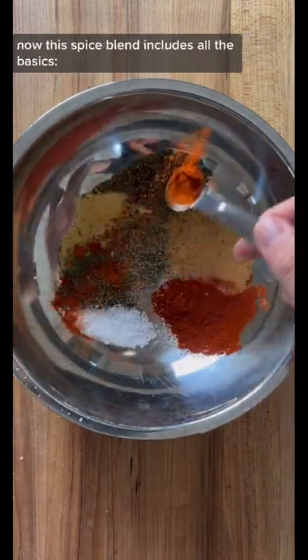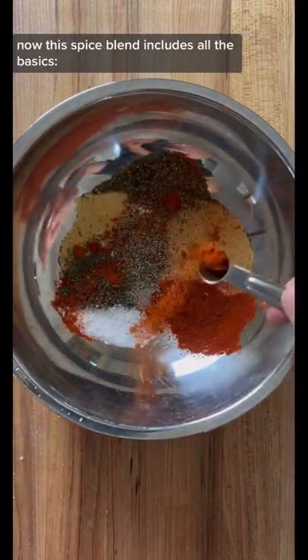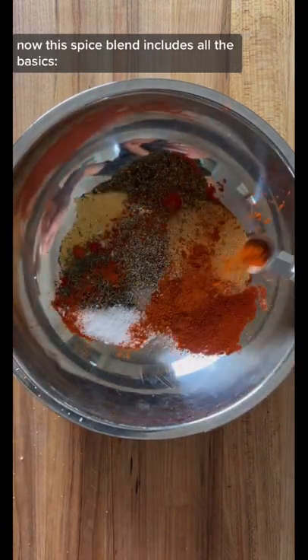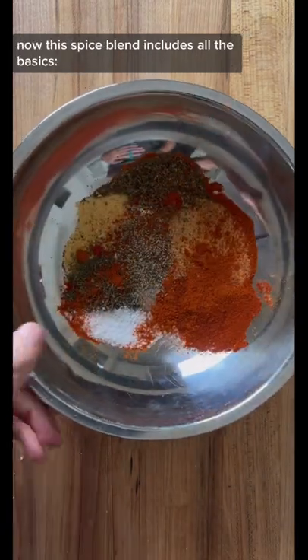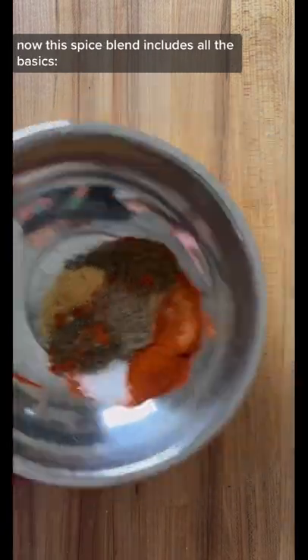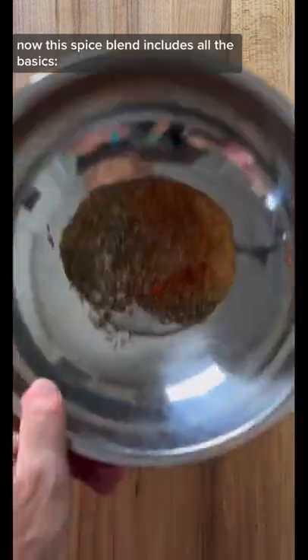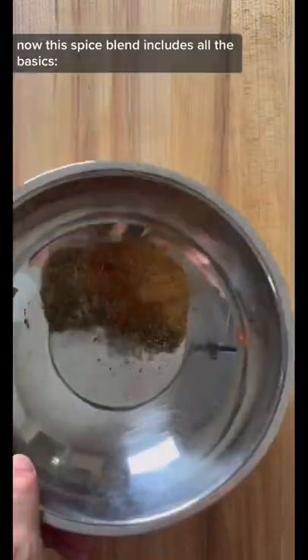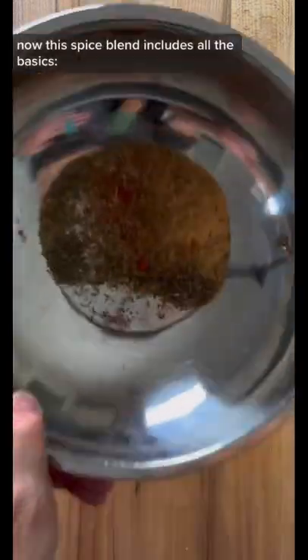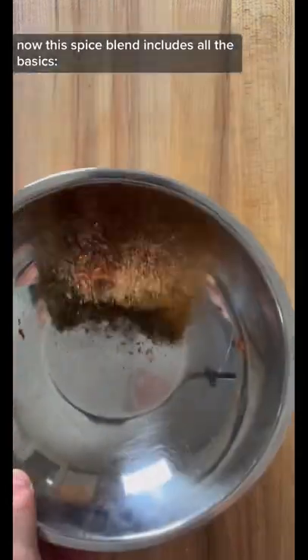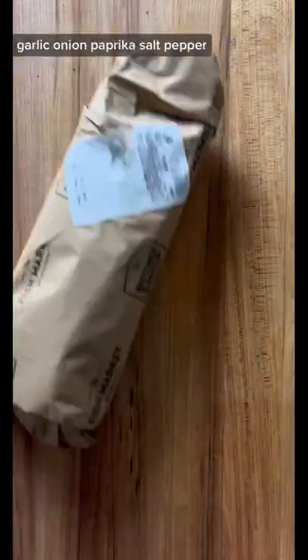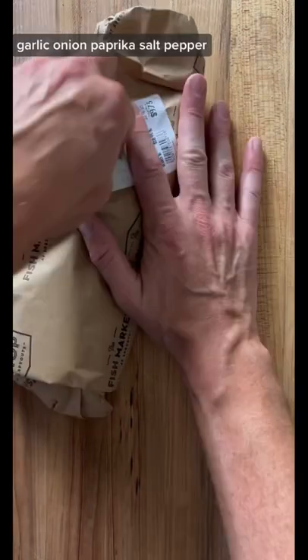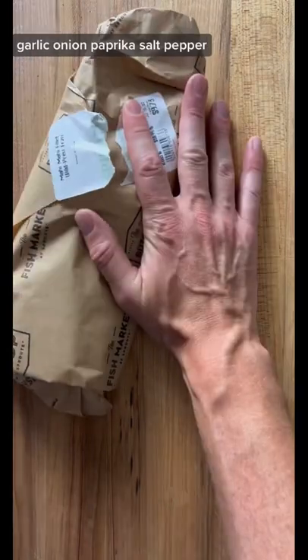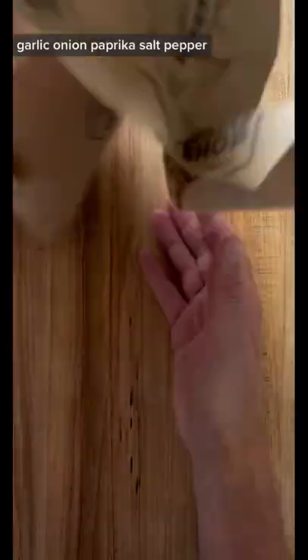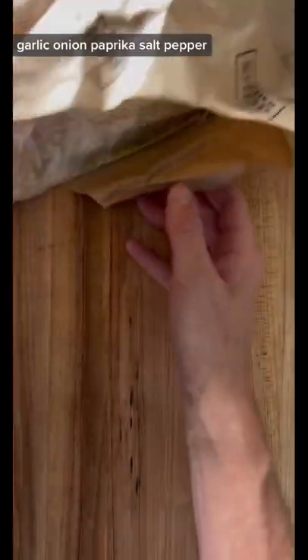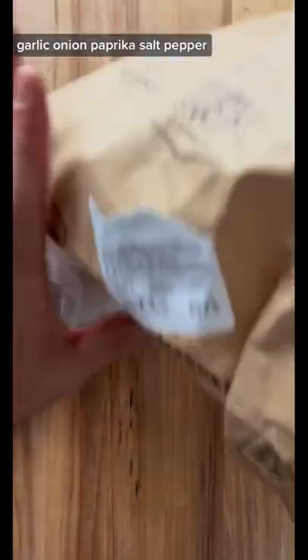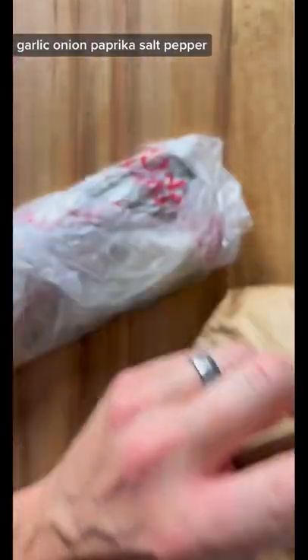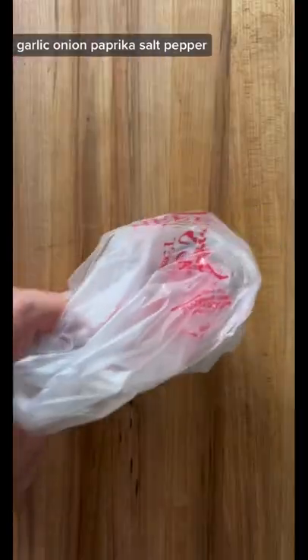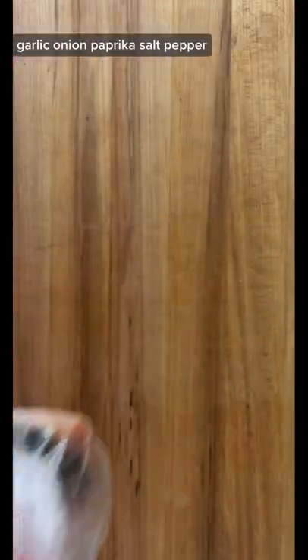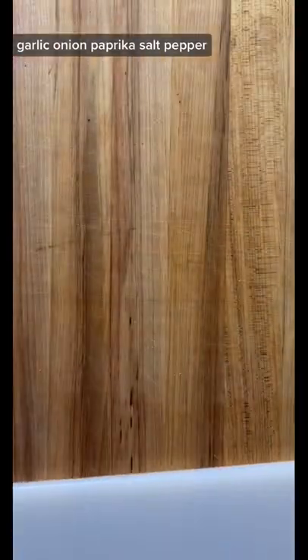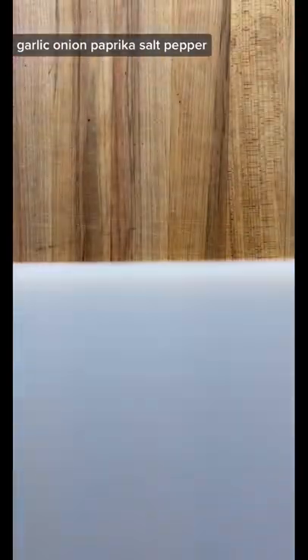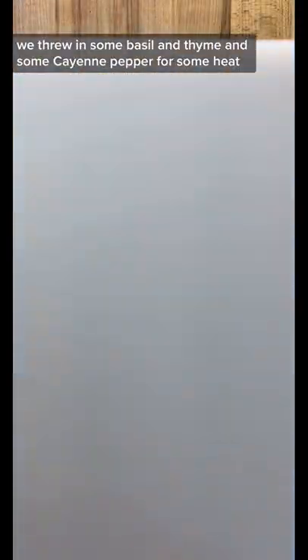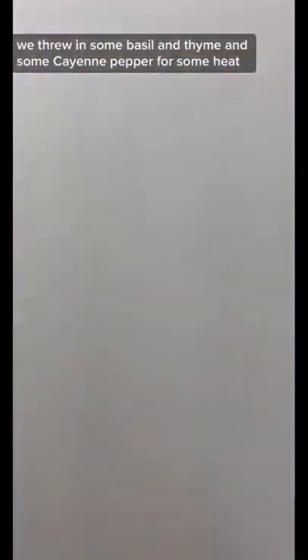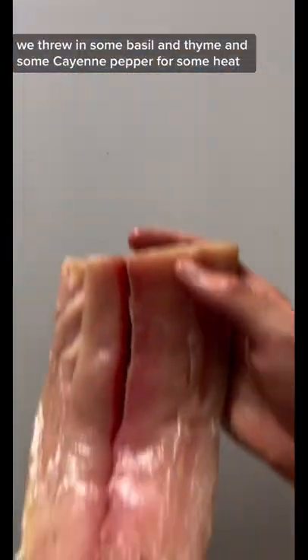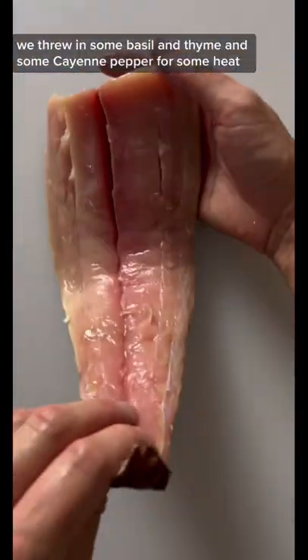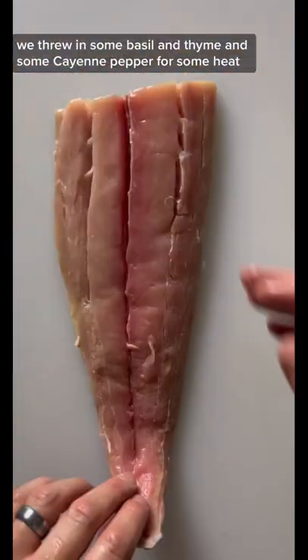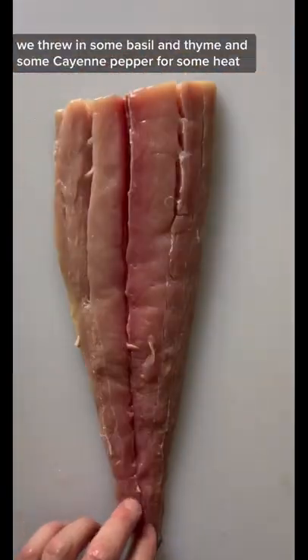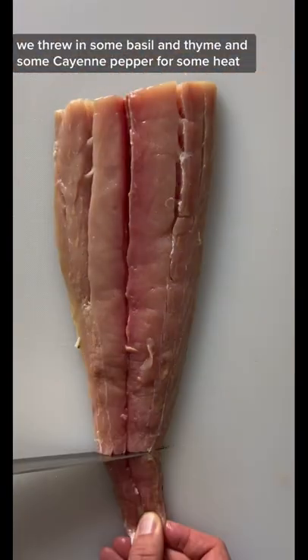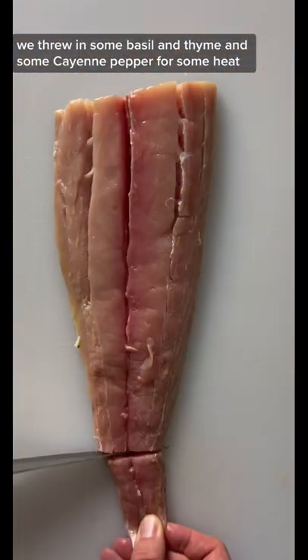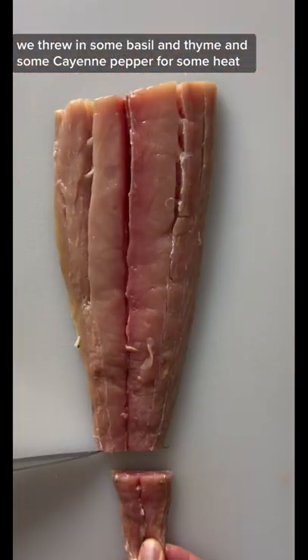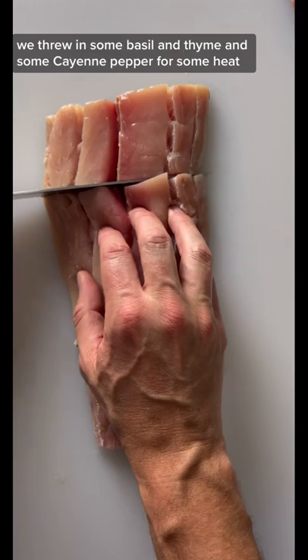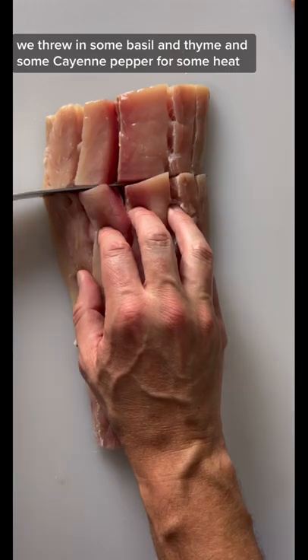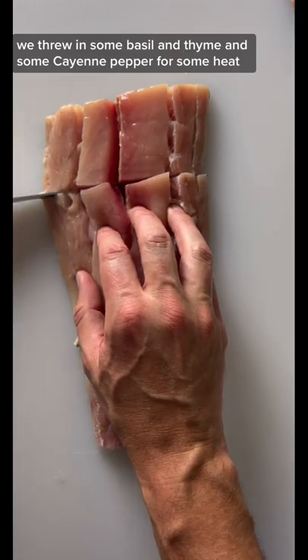Now this spice blend includes all the basics: garlic, onion, paprika, salt, pepper. We threw in some basil and thyme and some cayenne pepper for some heat.